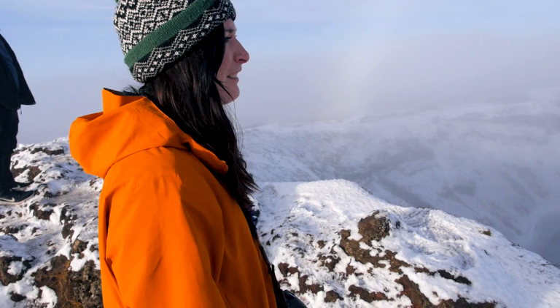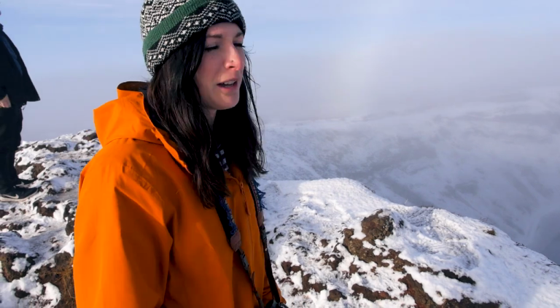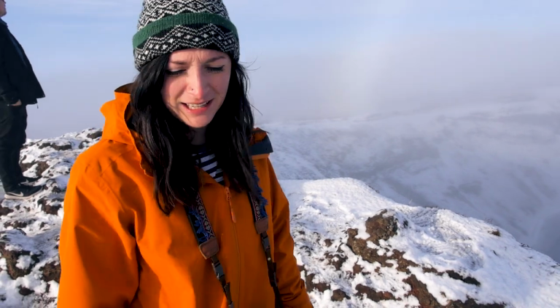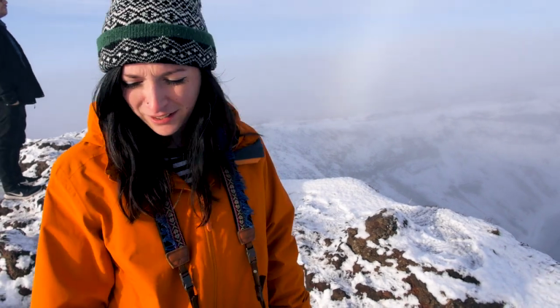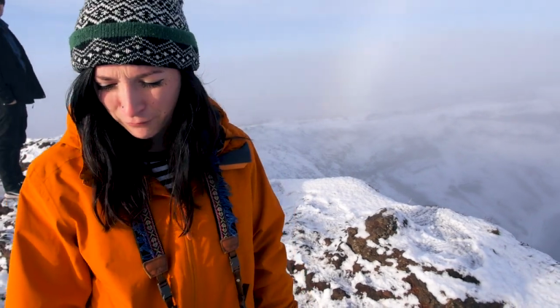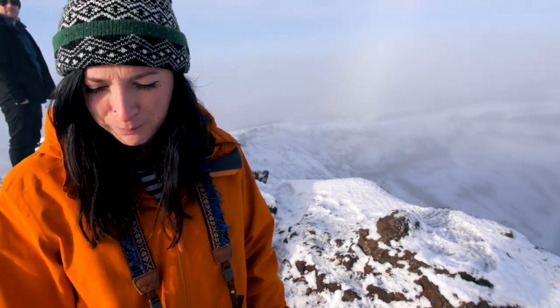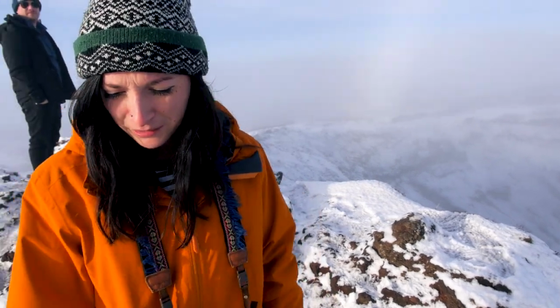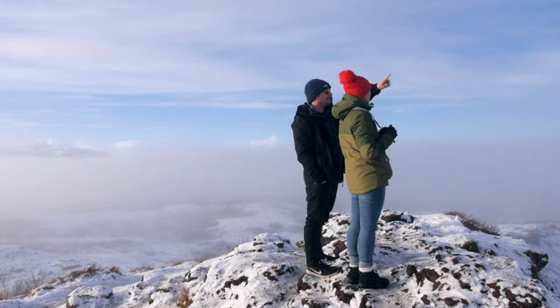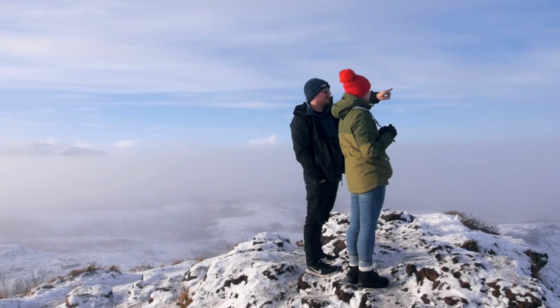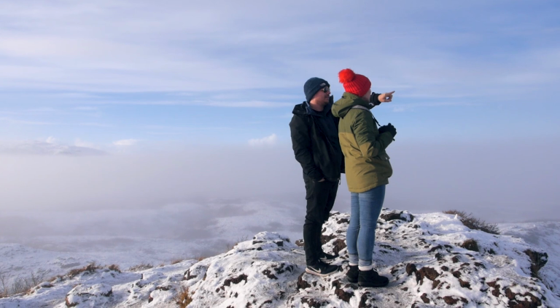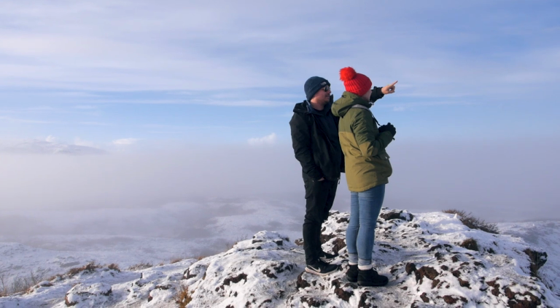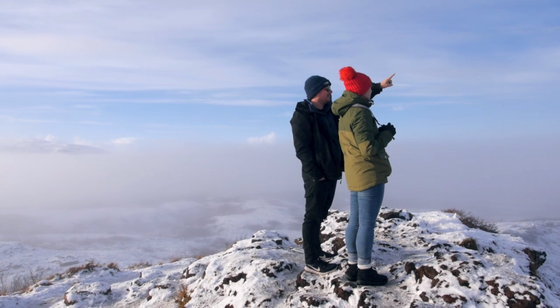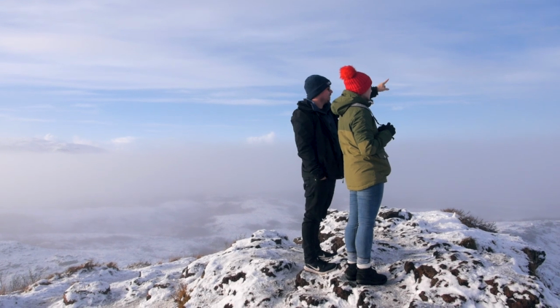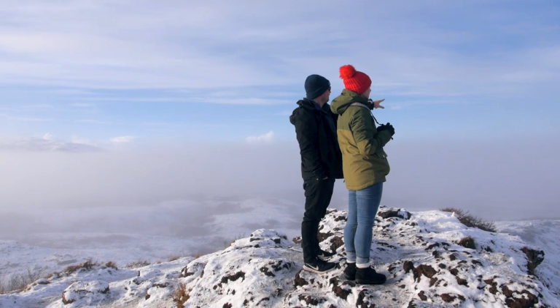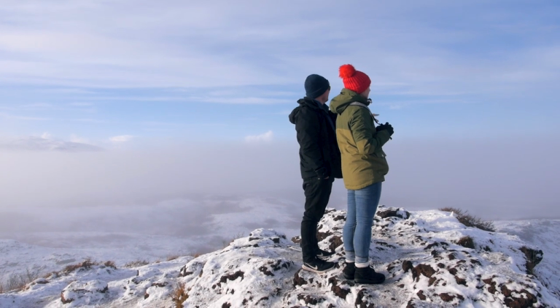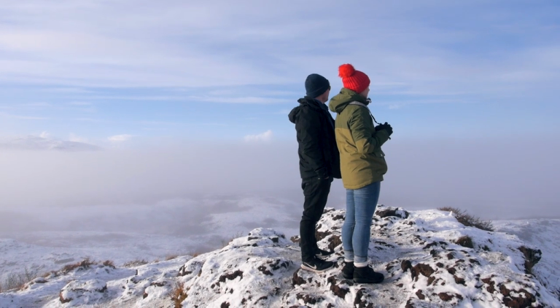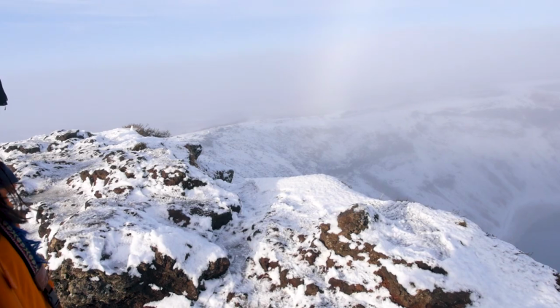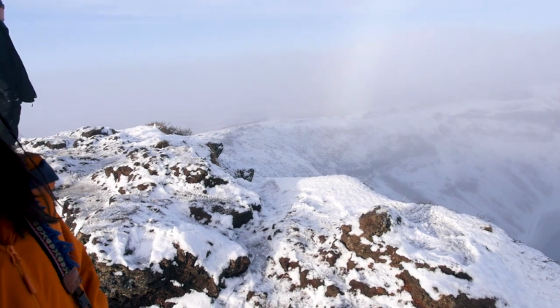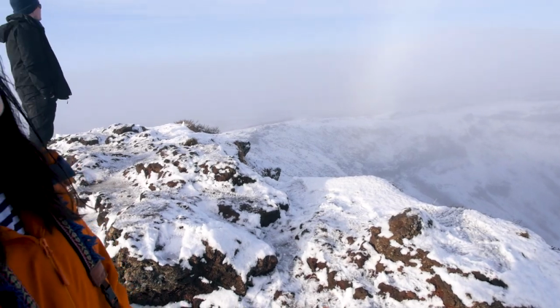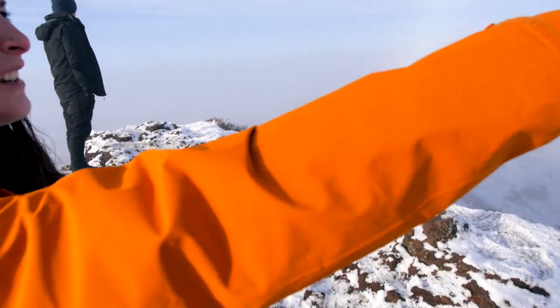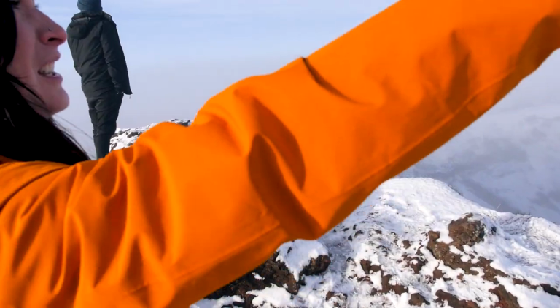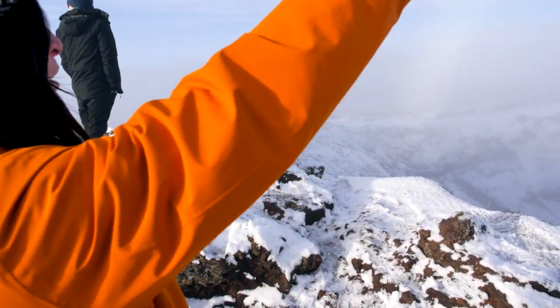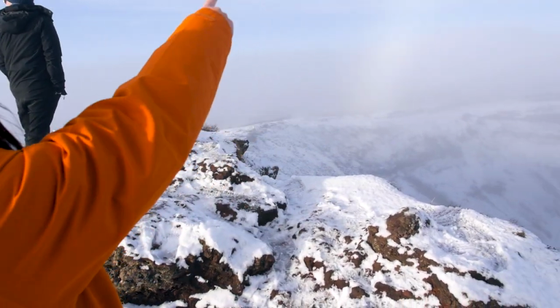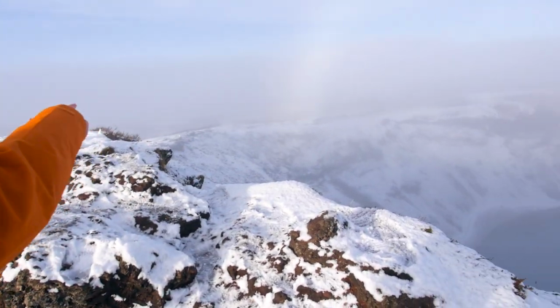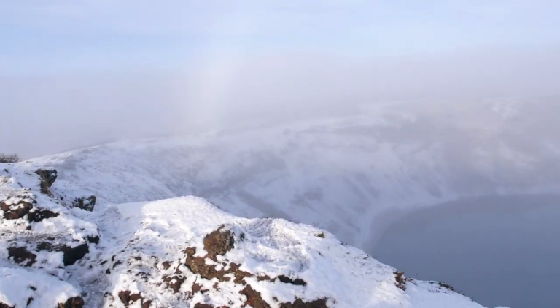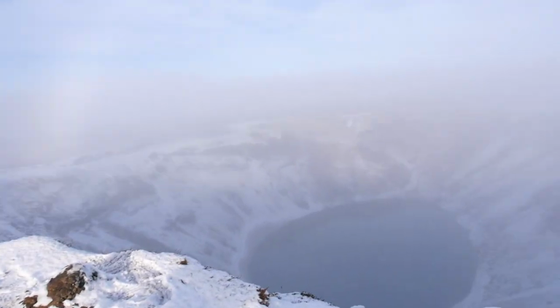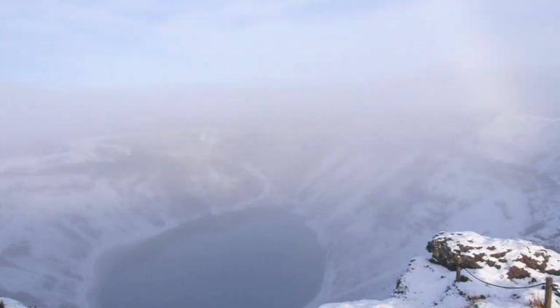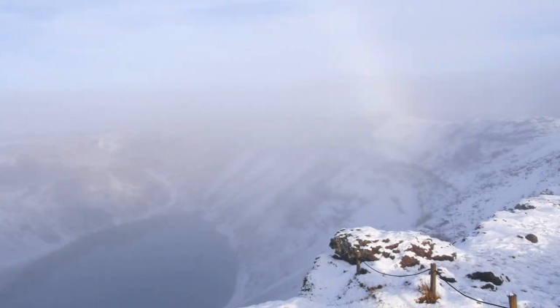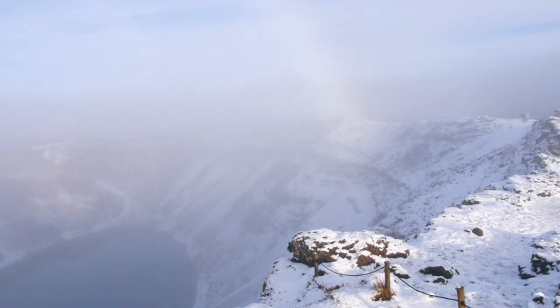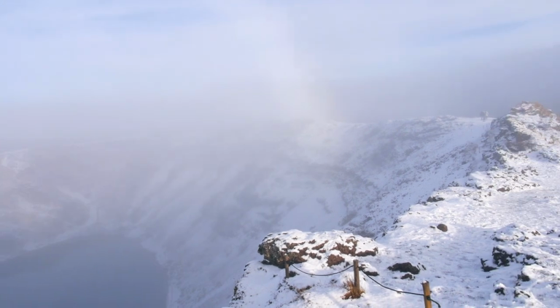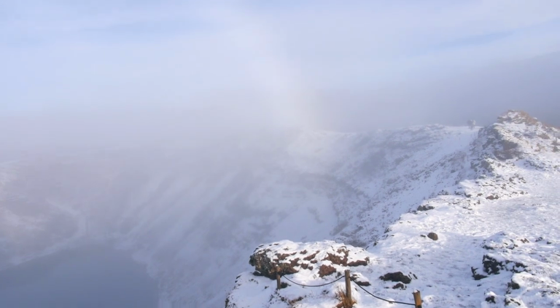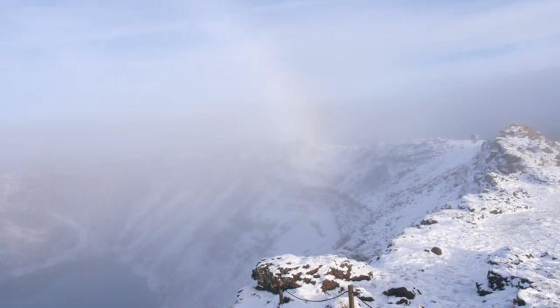Well, I think it's a fog bow. It's not a rainbow because it's not raining. Why is it a fog bow? Can you see the white? It's basically a rainbow but it happens in fog.